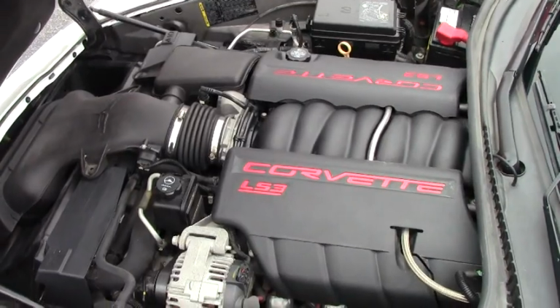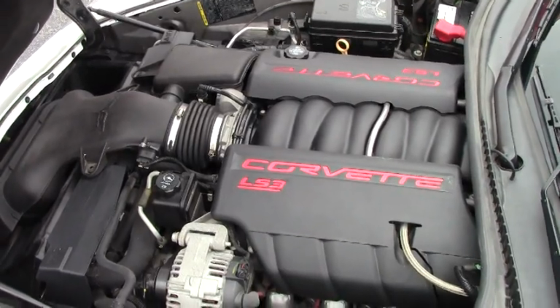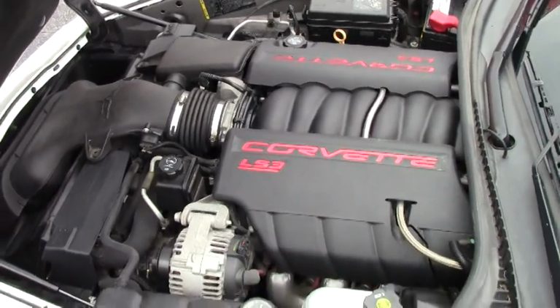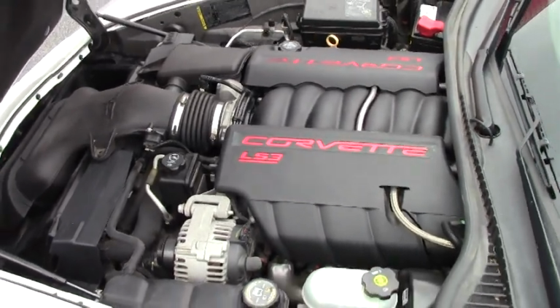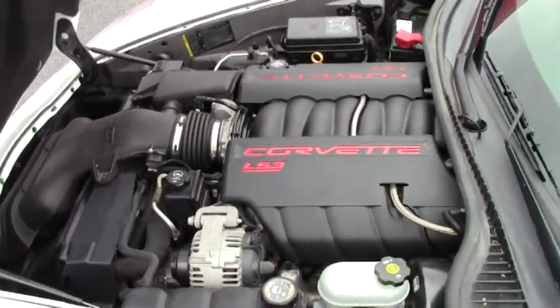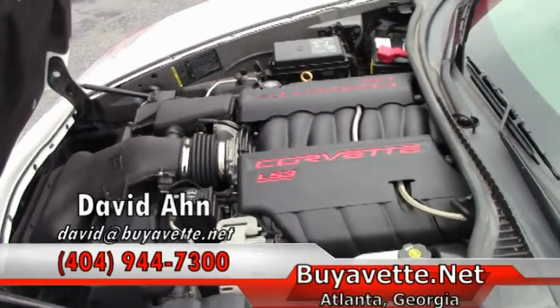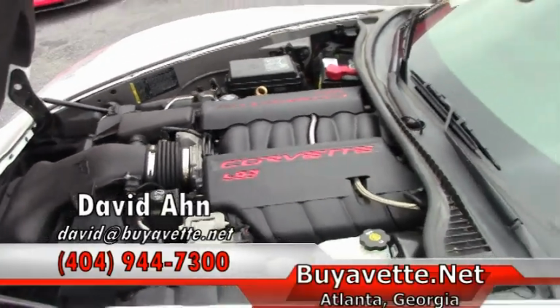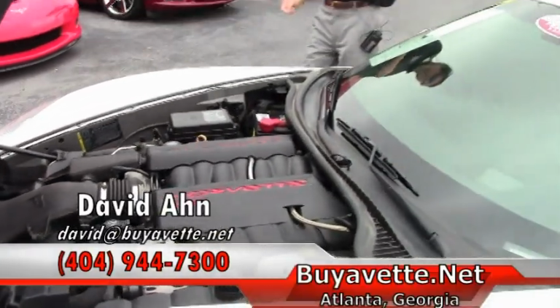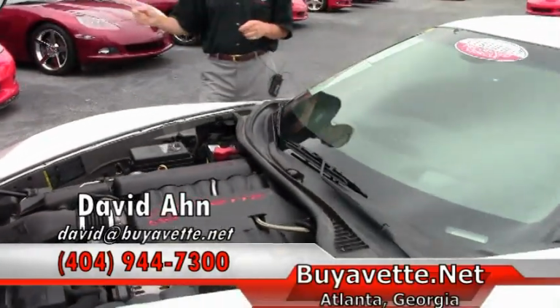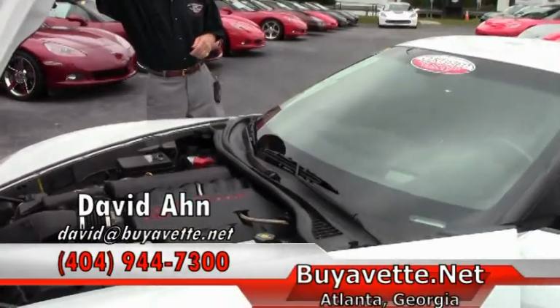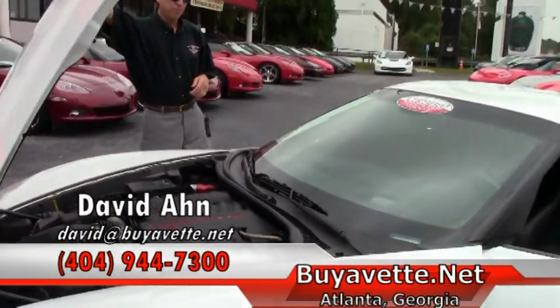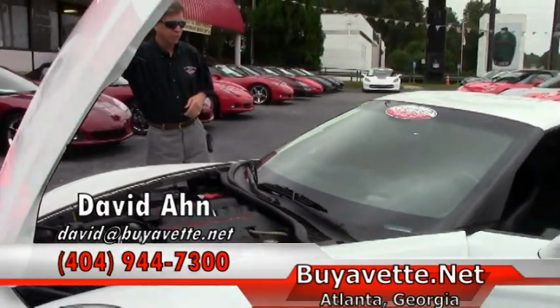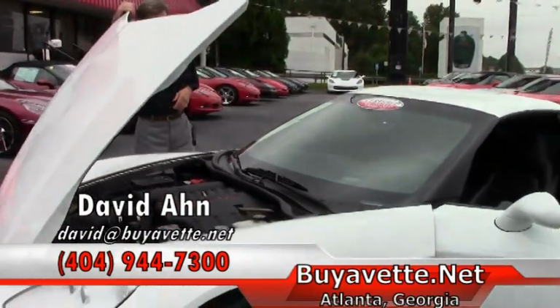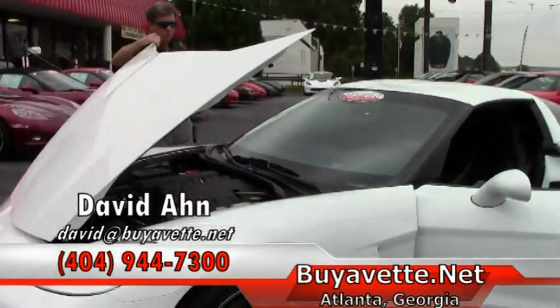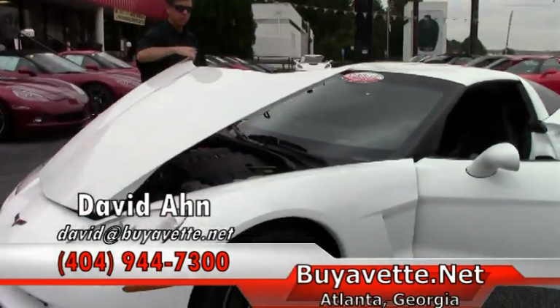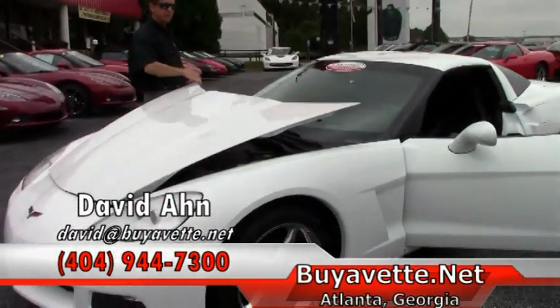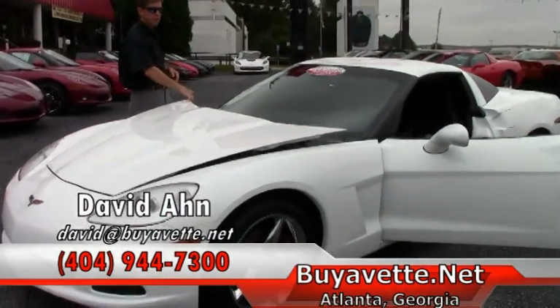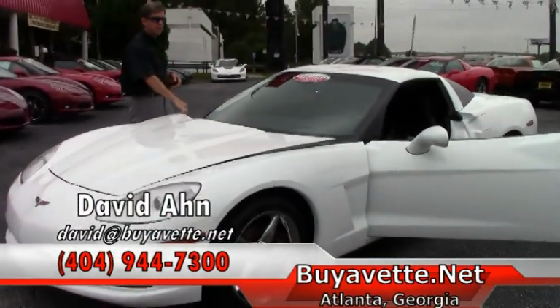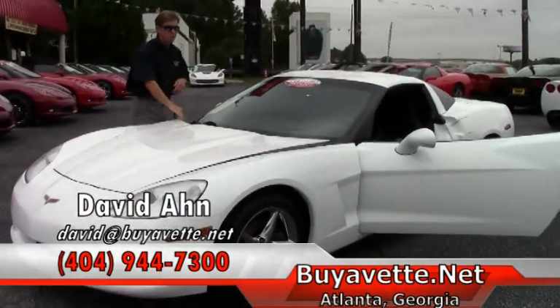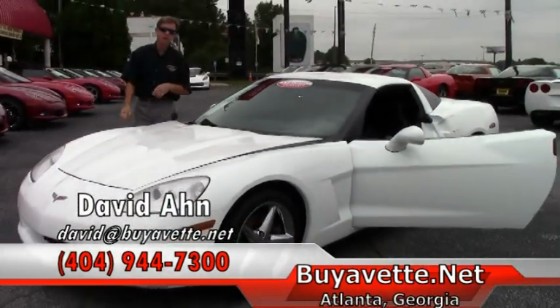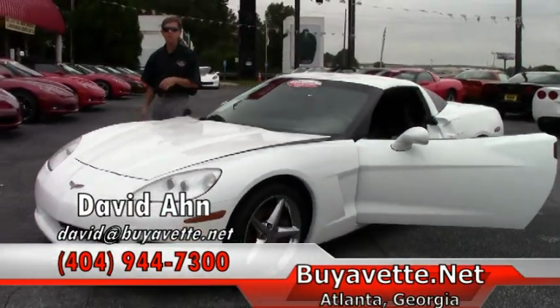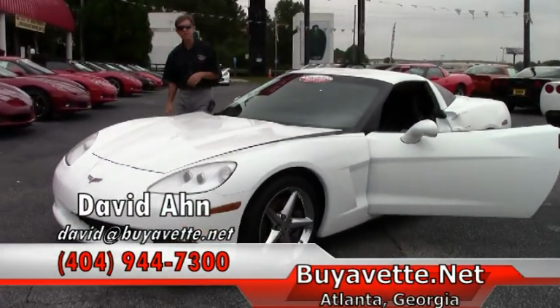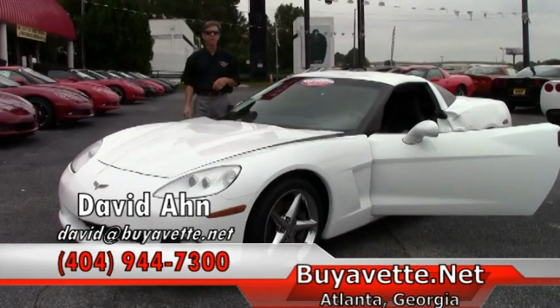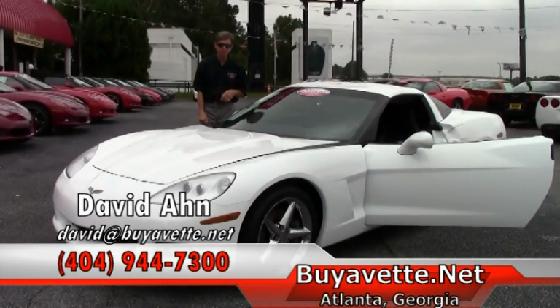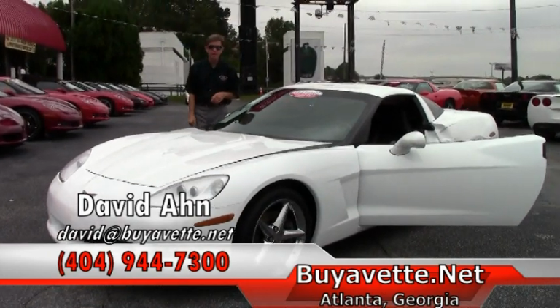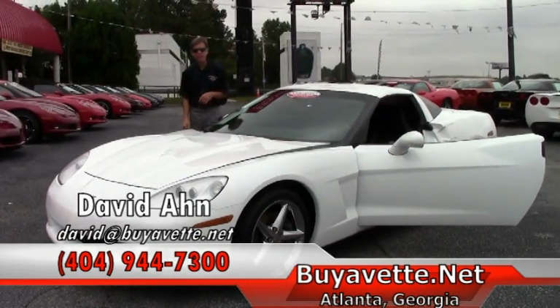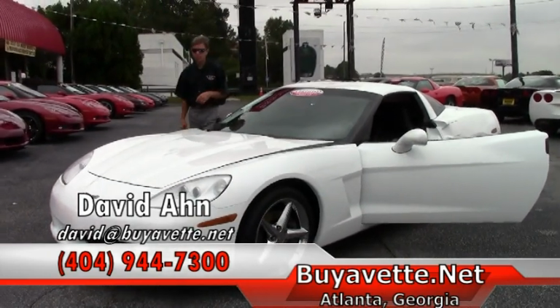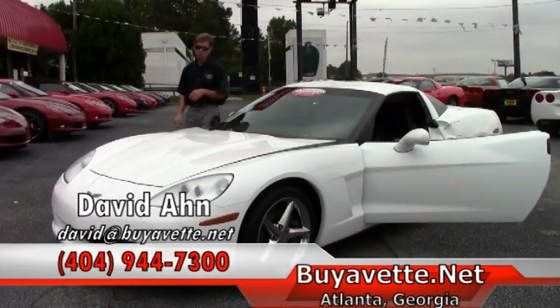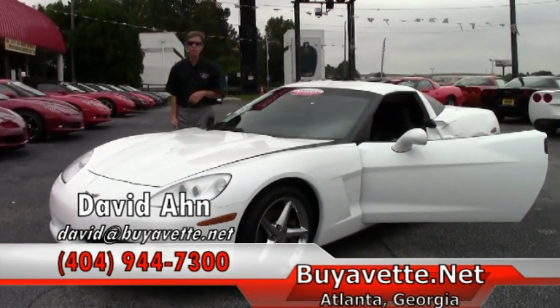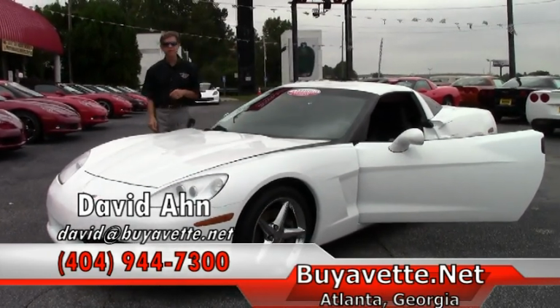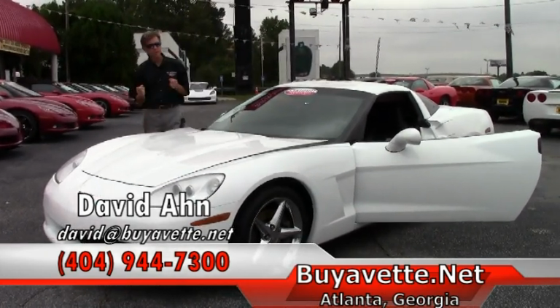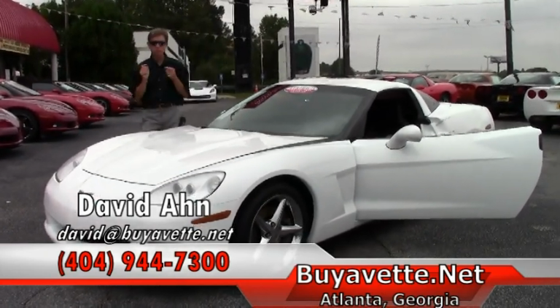Folks, if you're looking for a Corvette, call and ask for David: 404-944-7300, or contact me direct, David at BuyAVet.net. And we are Buy a Vet in Atlanta, Georgia.